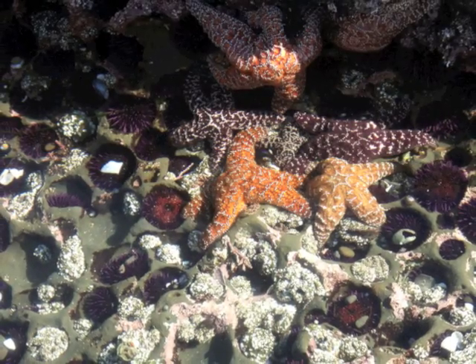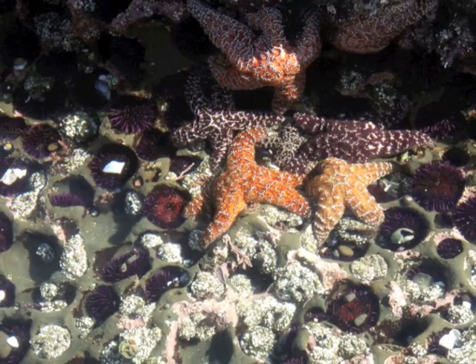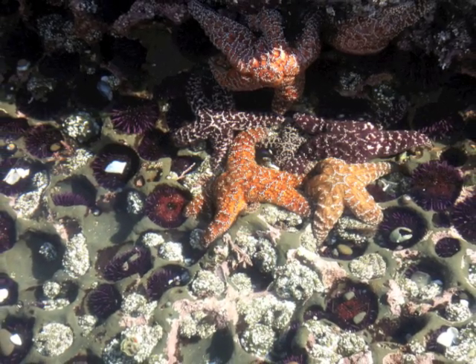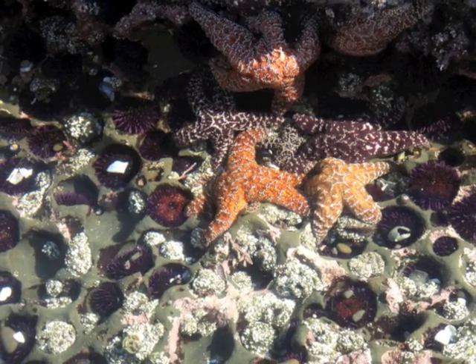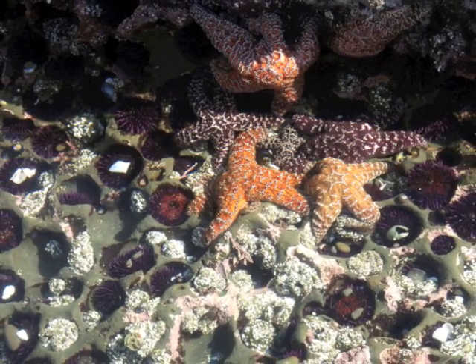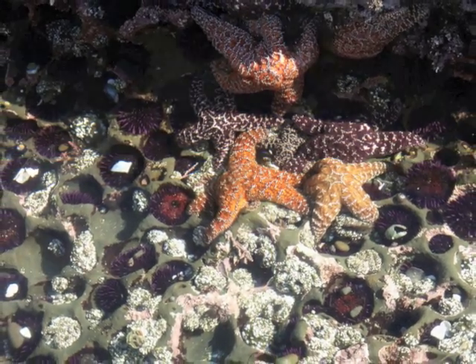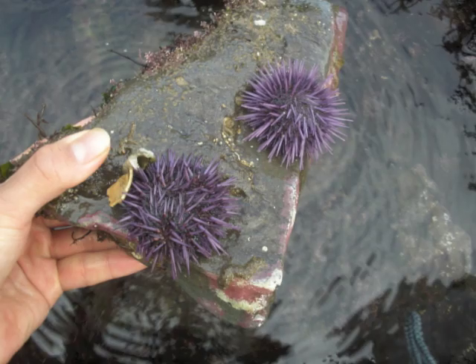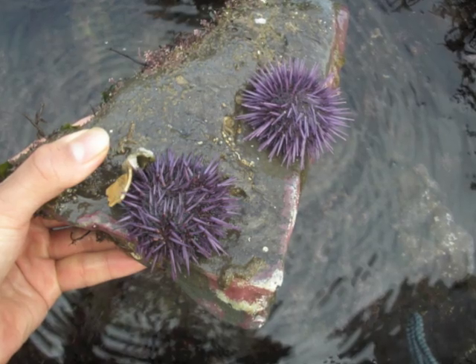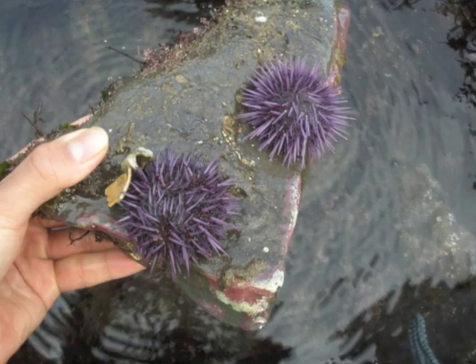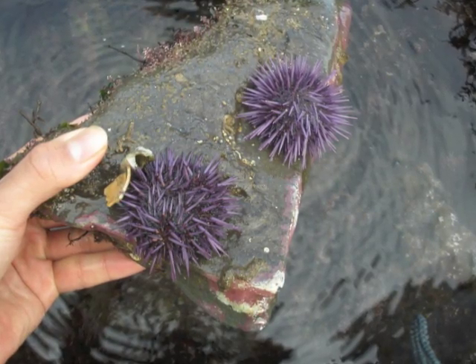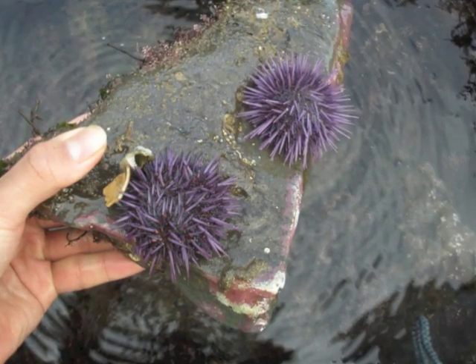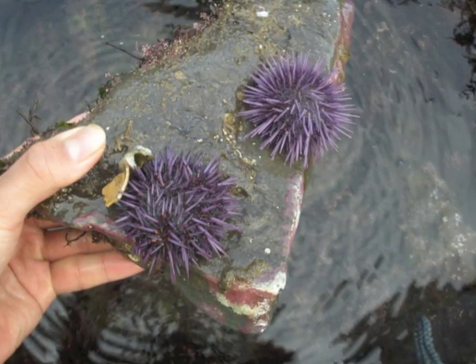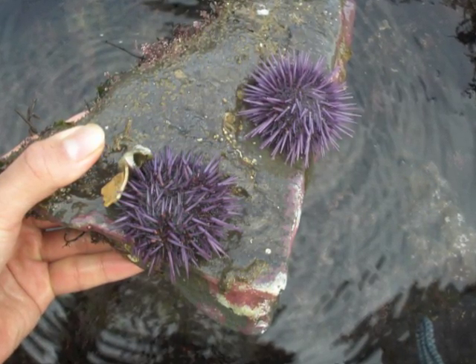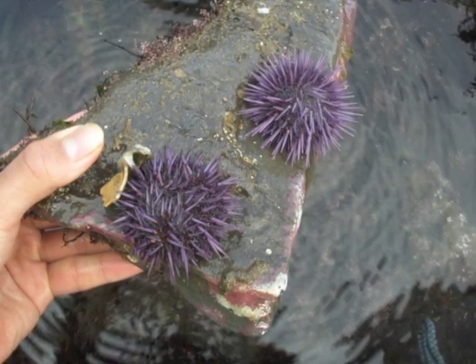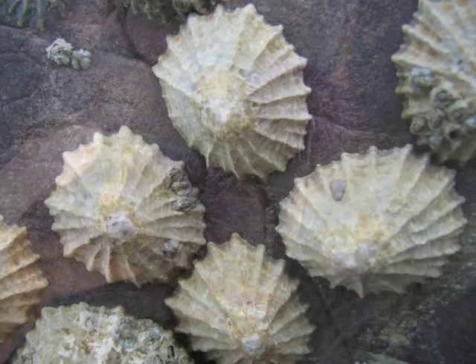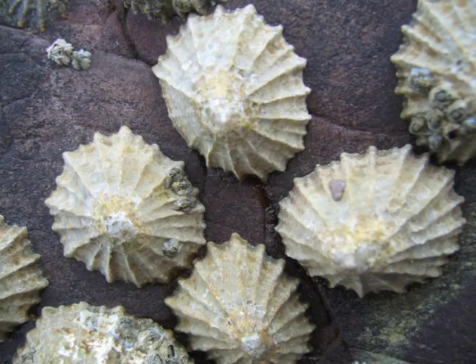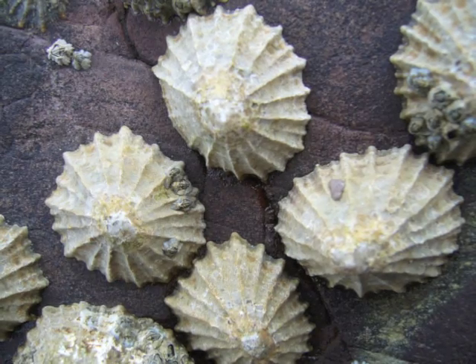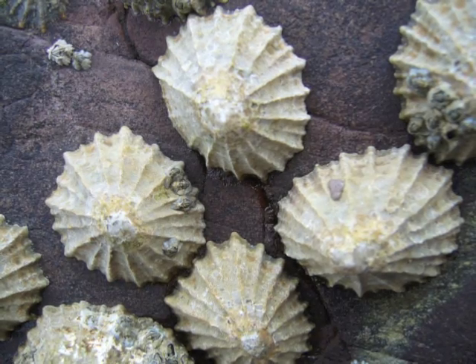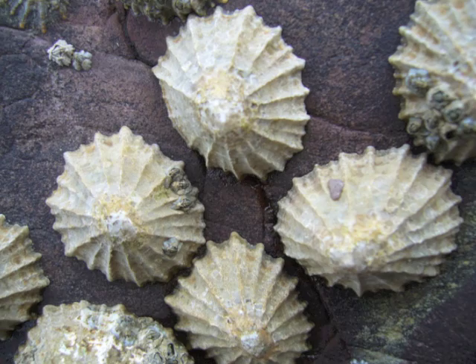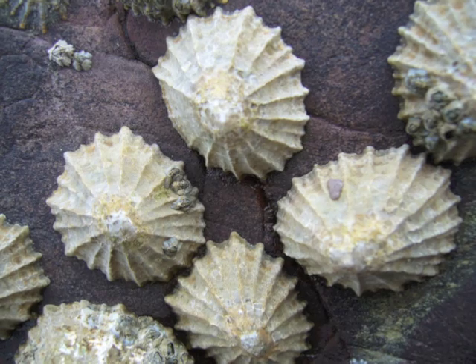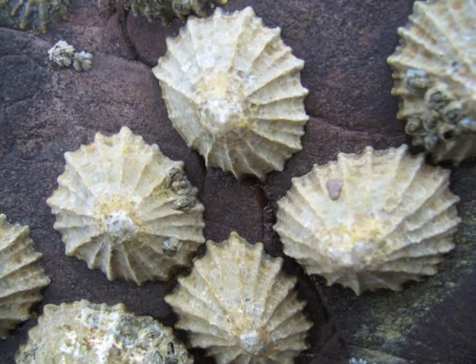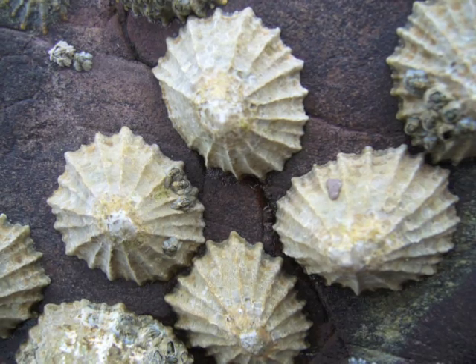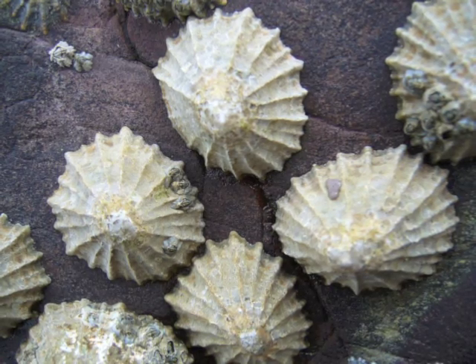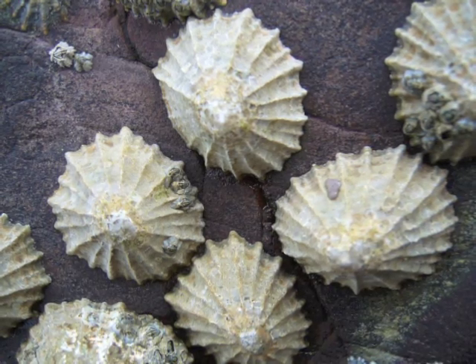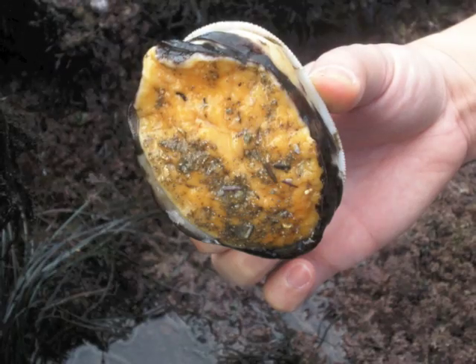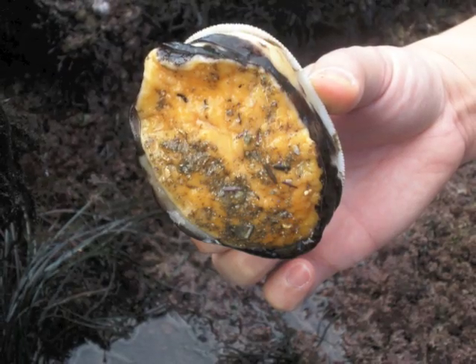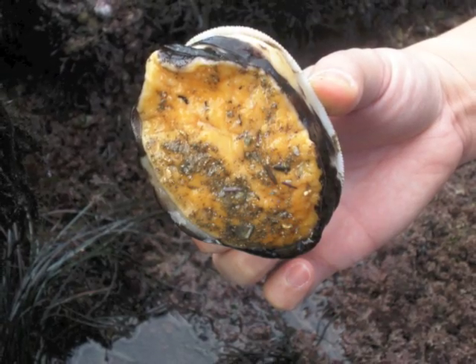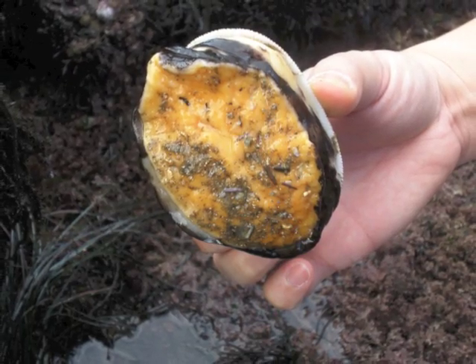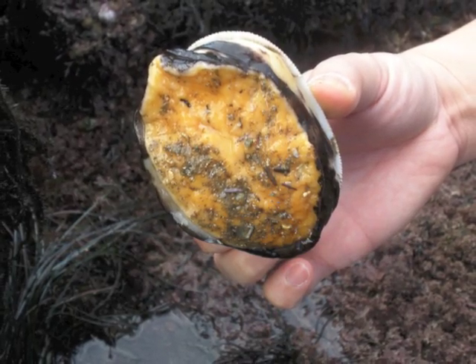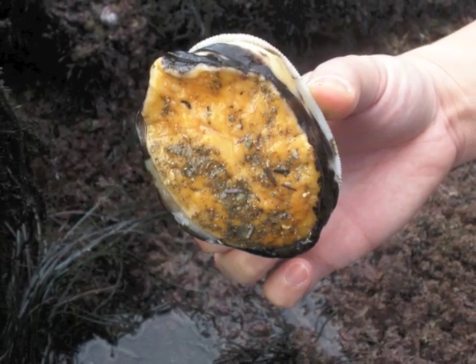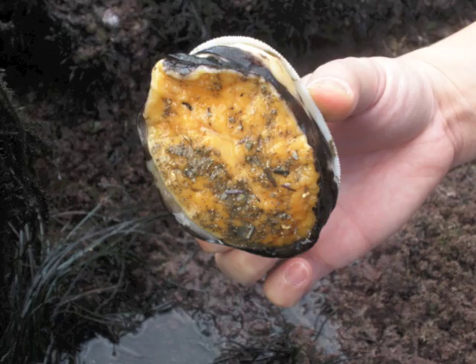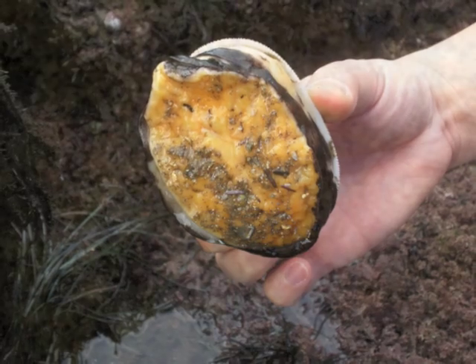Purple sea urchins also have tube feet, but look out for their spines. Limpets are animals with strong shells that look like pointed hats. A muscular foot helps them cling to the rocks.